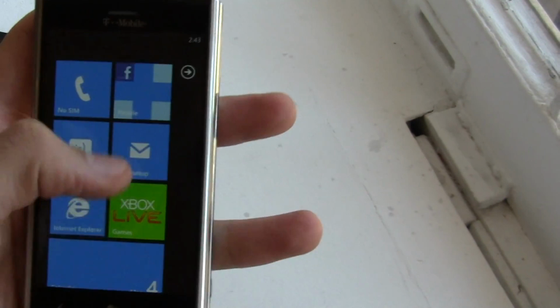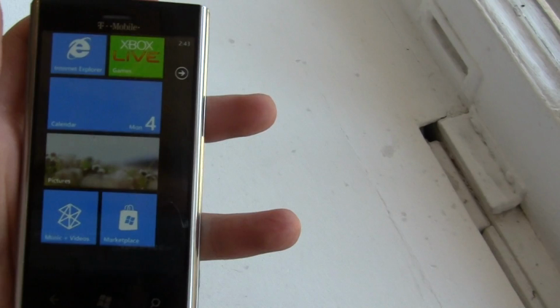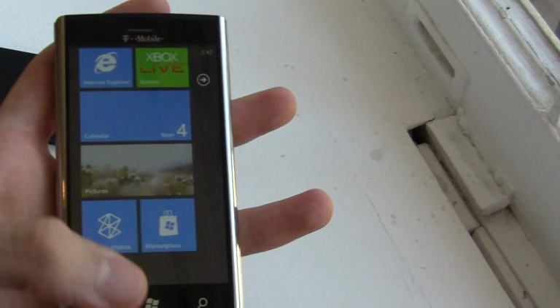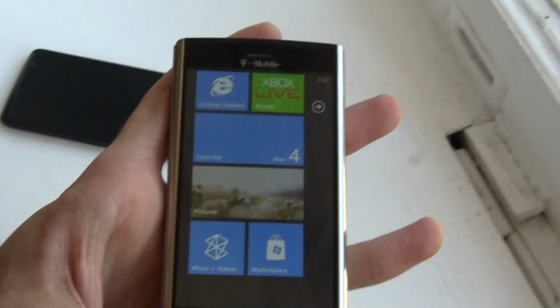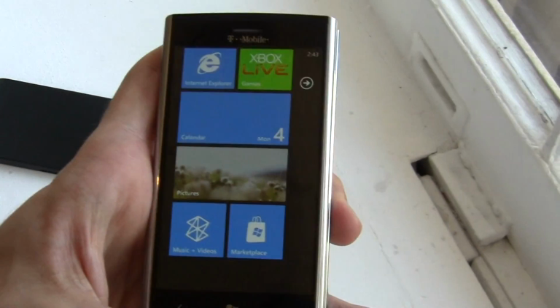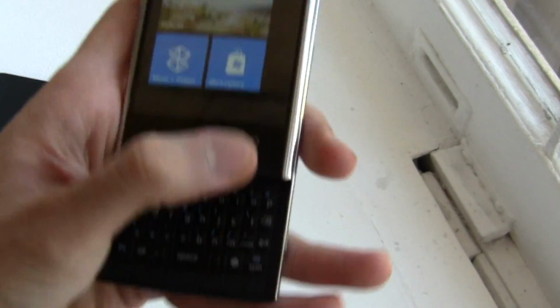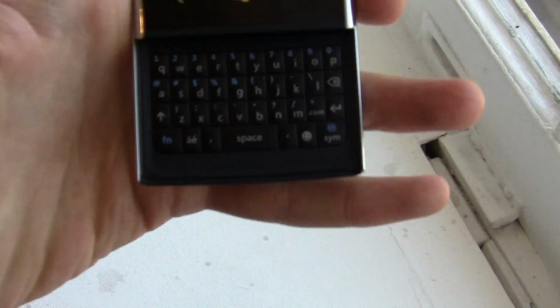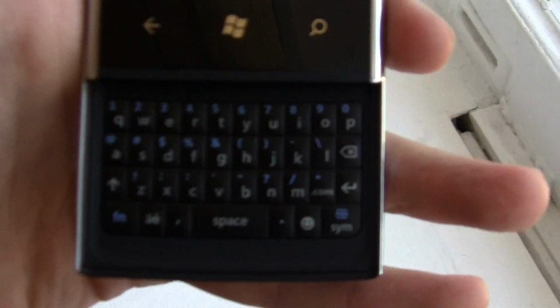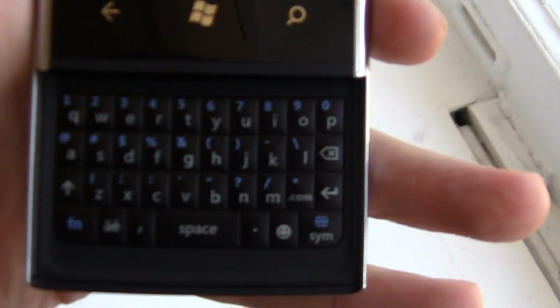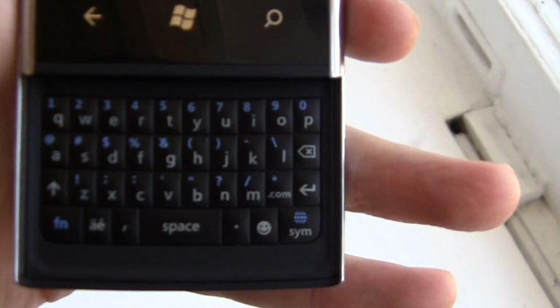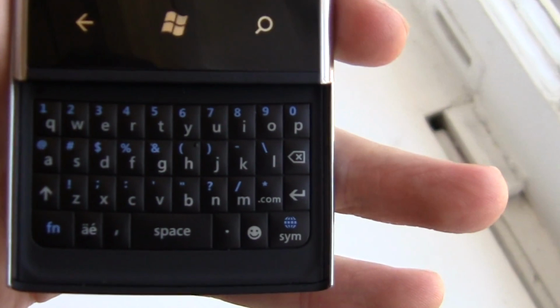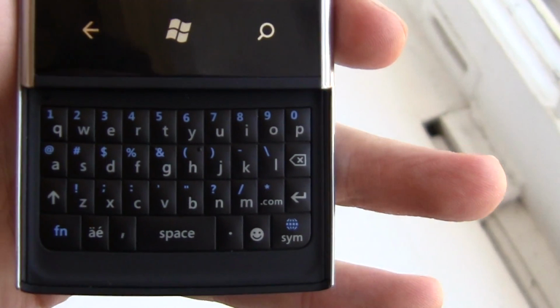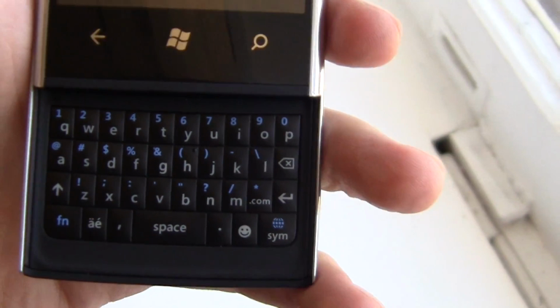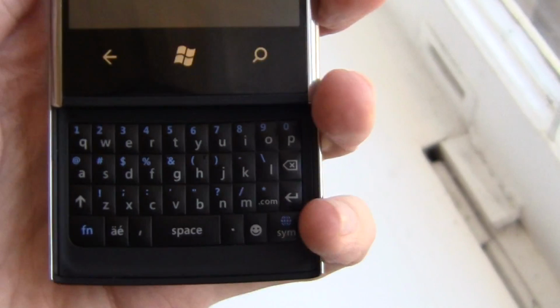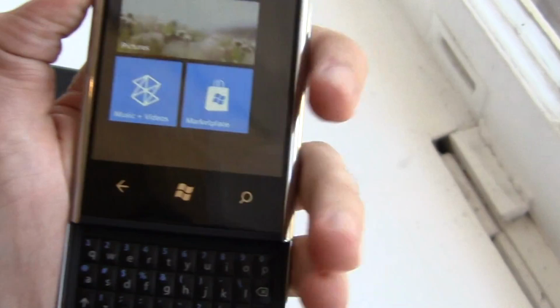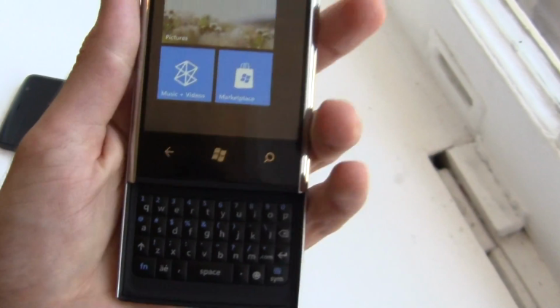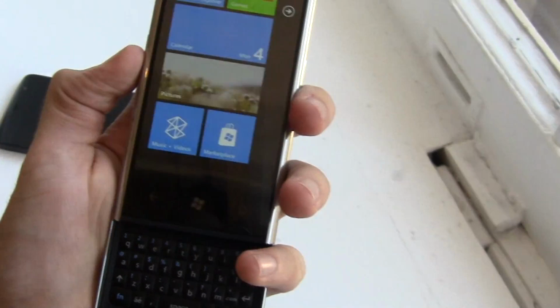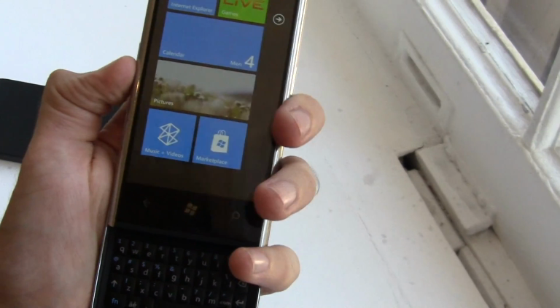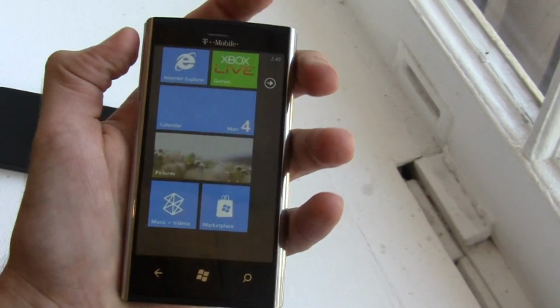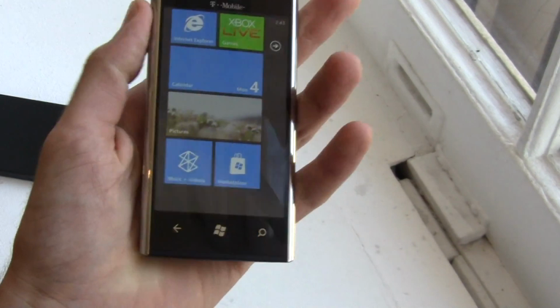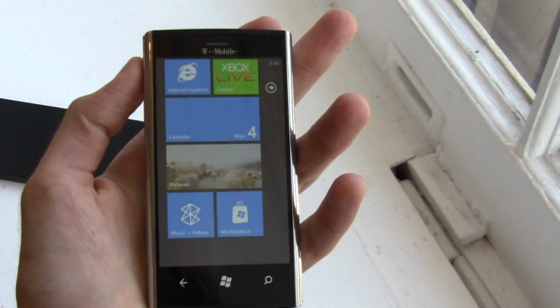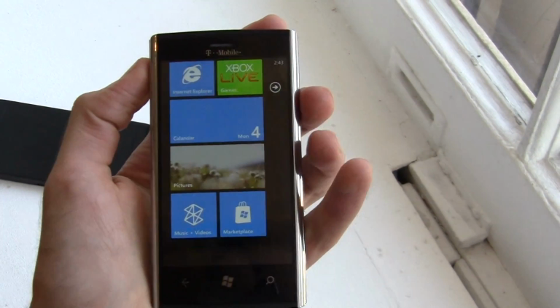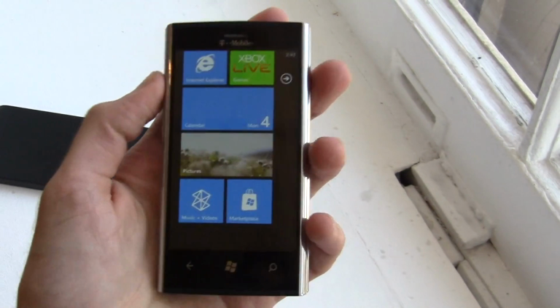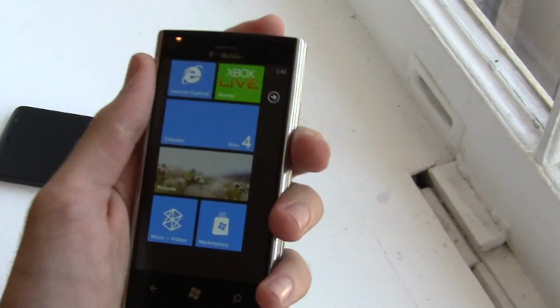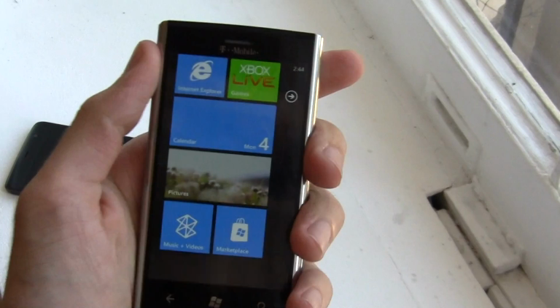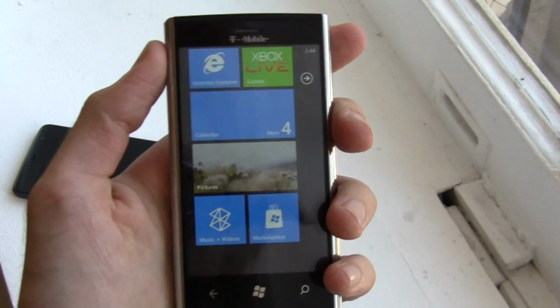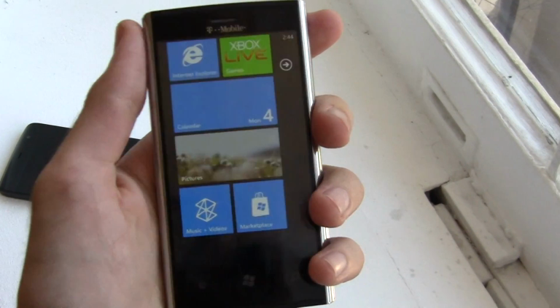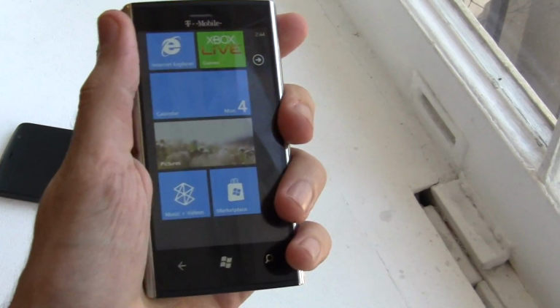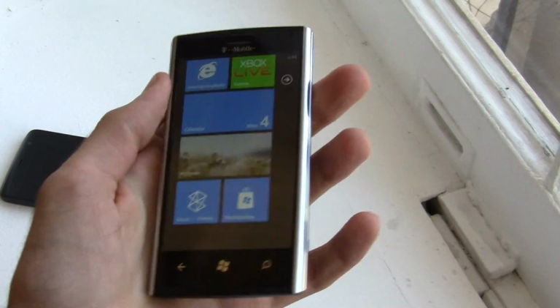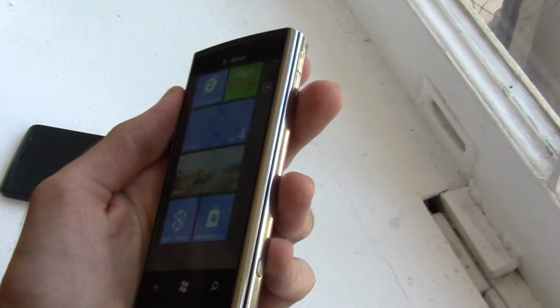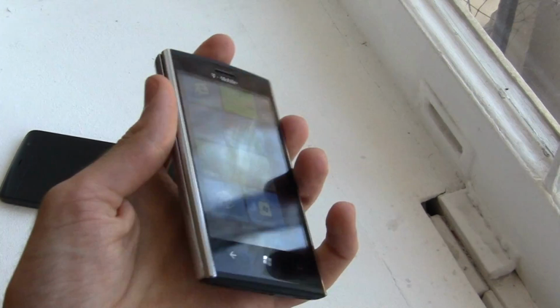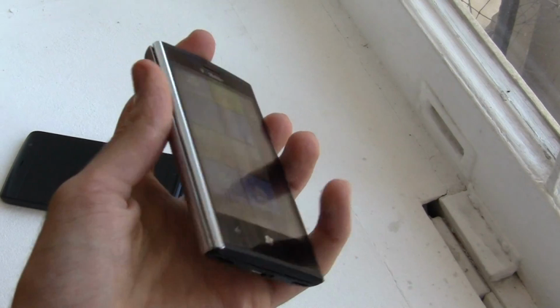So let's take a look at the screen — really big screen. Oh wait, we forgot something: a QWERTY keyboard in portrait format. So it's going to be the only Windows Phone 7 device to have this. Feels super solid, really nice feeling device.